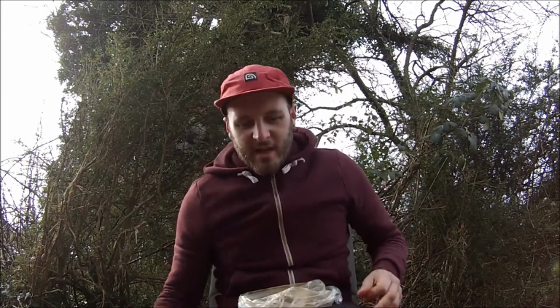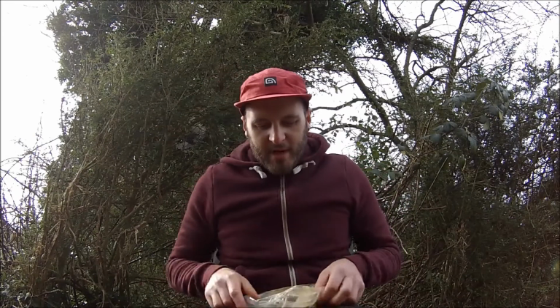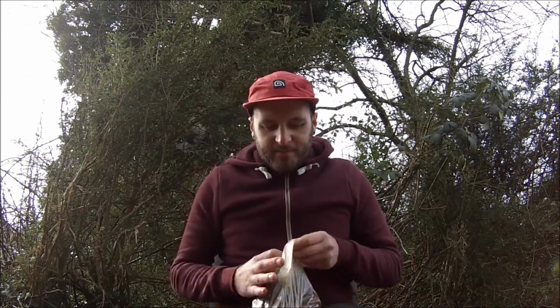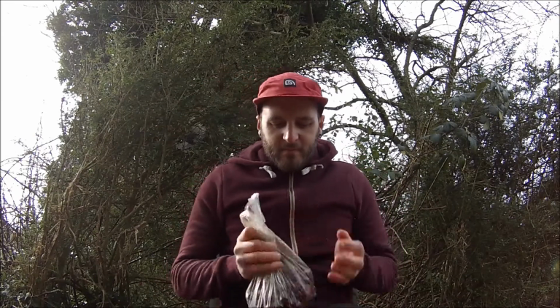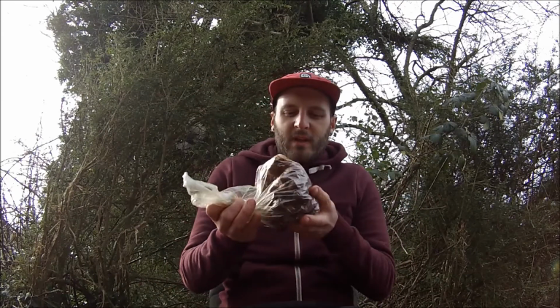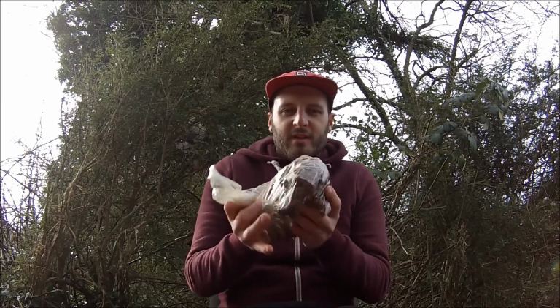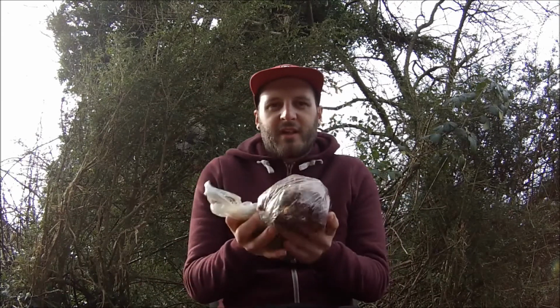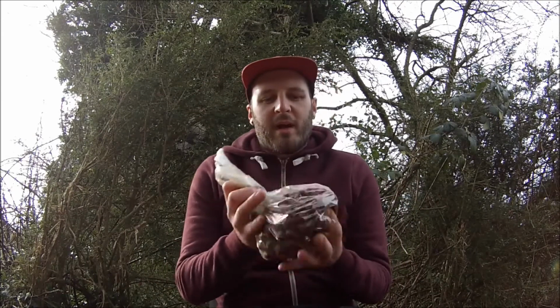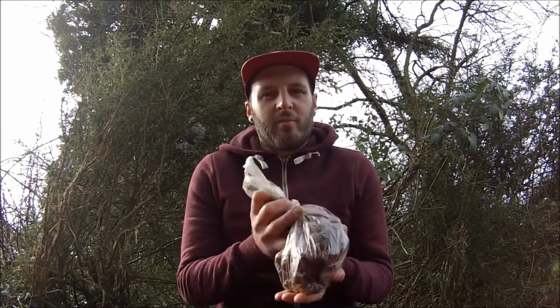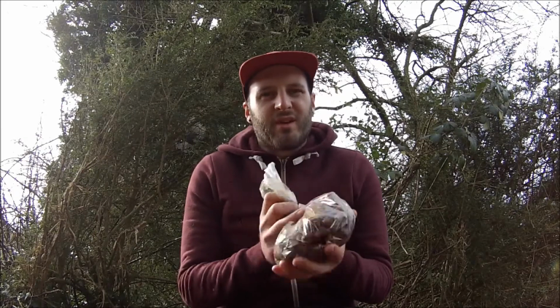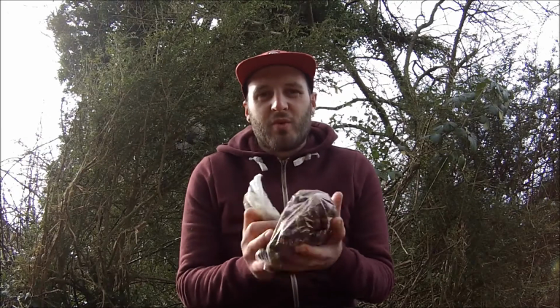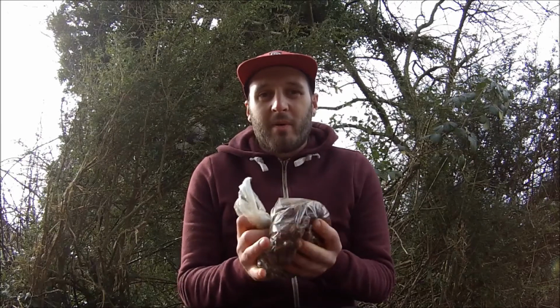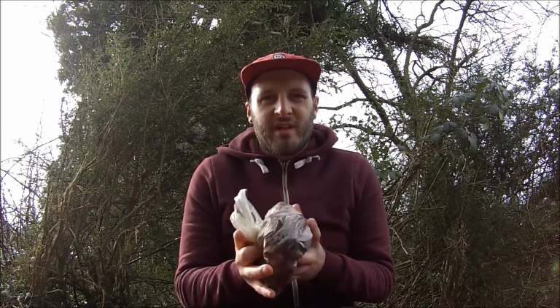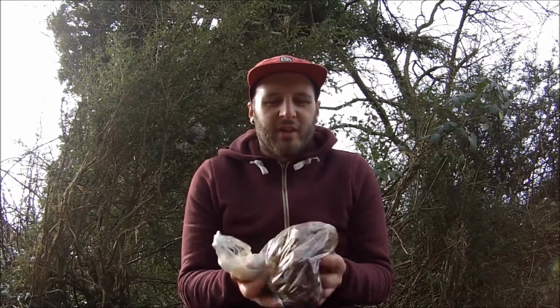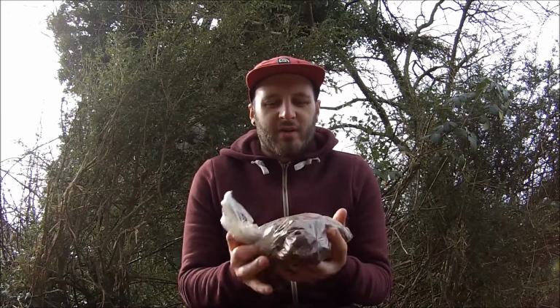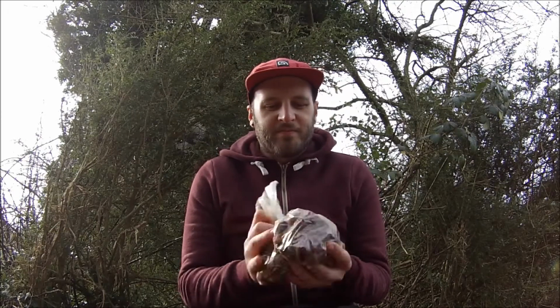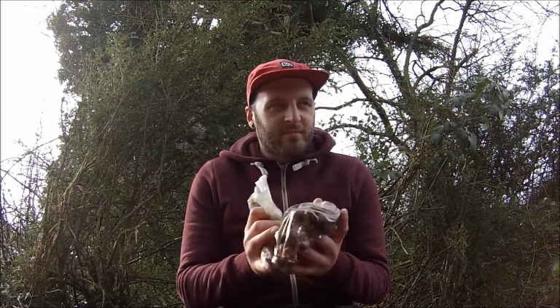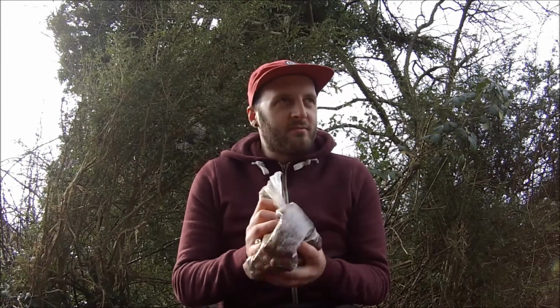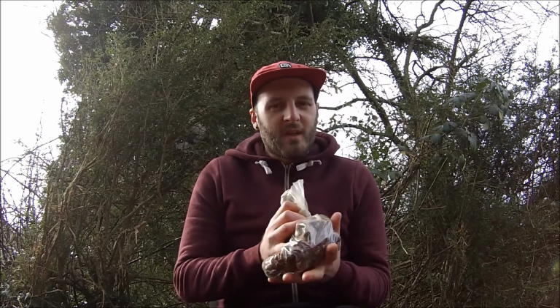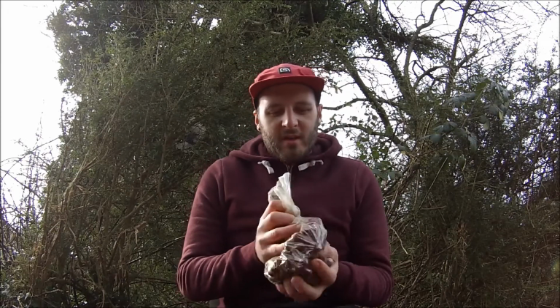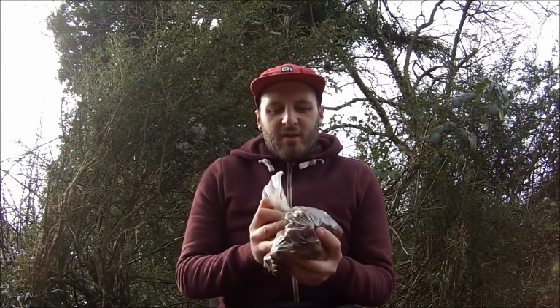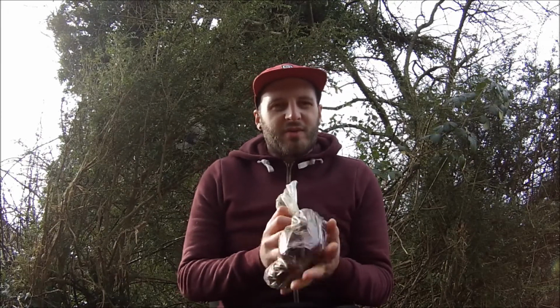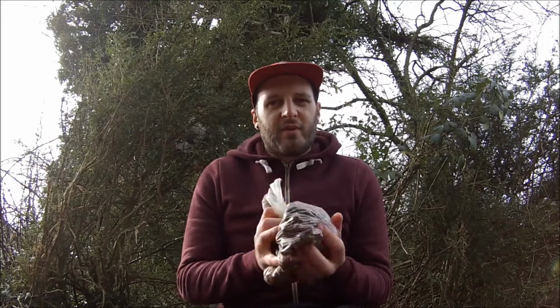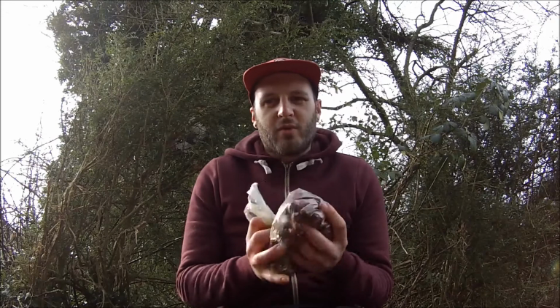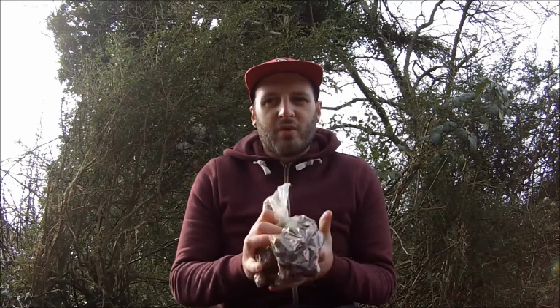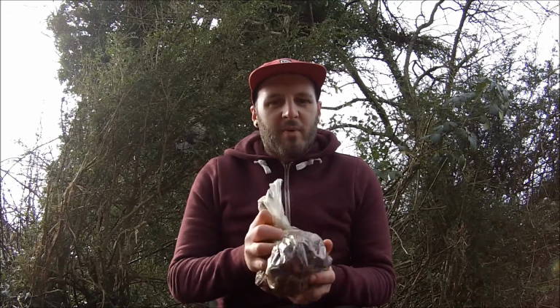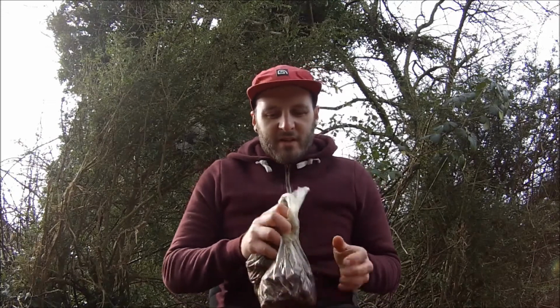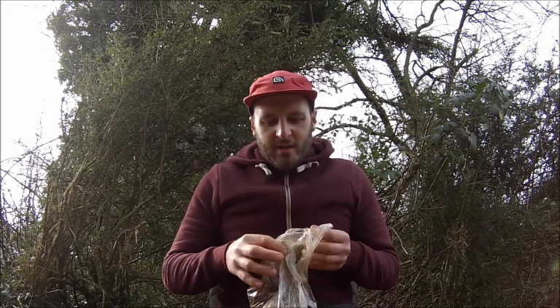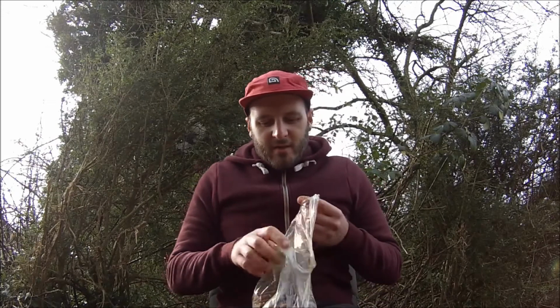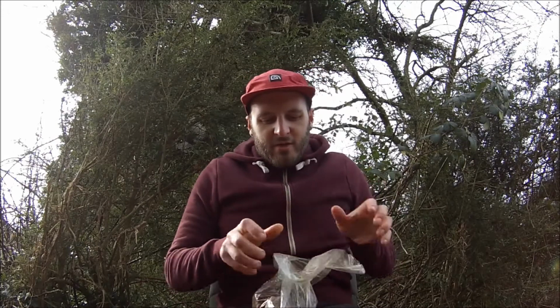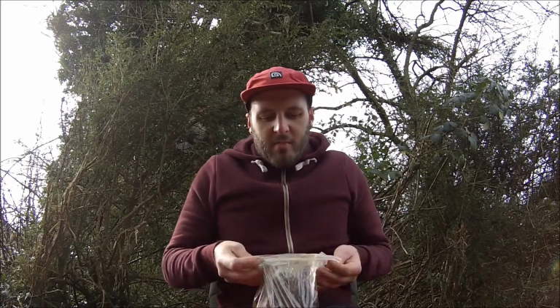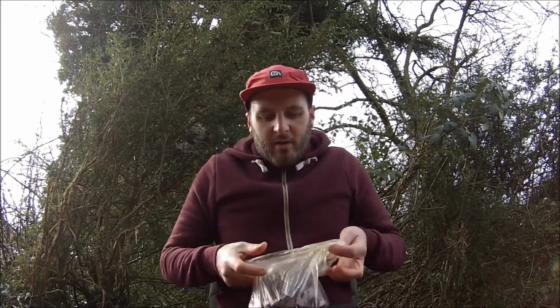Put some of that in the bag and give the bag a little mix around, just so all the baits are evenly coated. Once the oil is all over the baits, open the bag up.